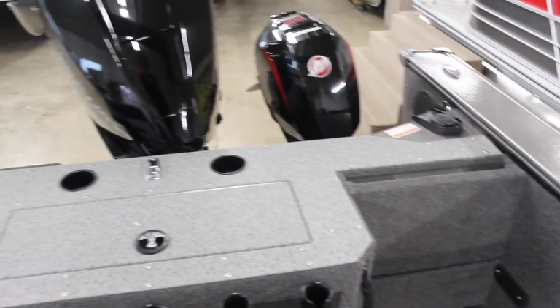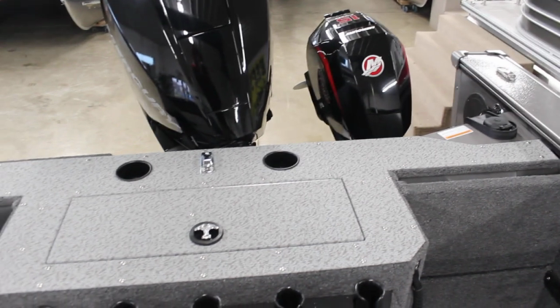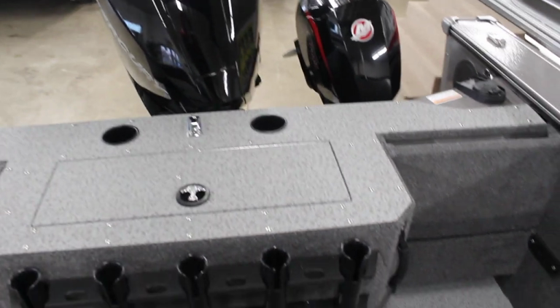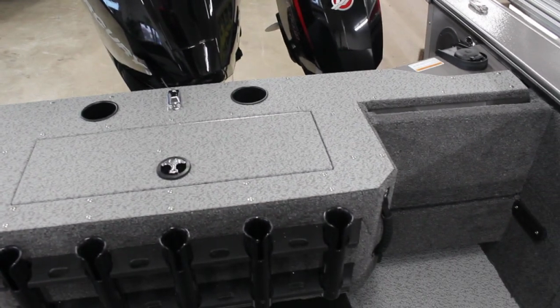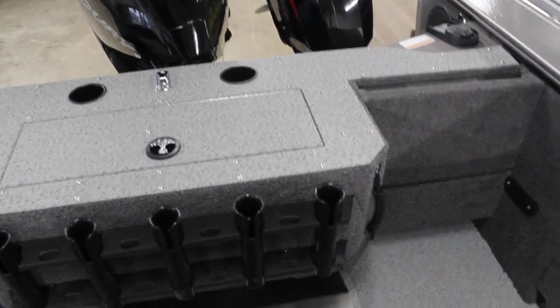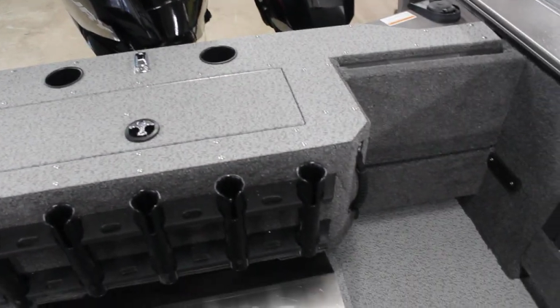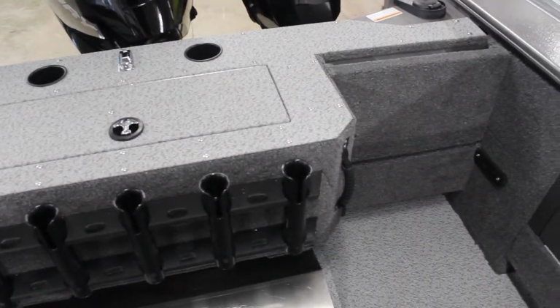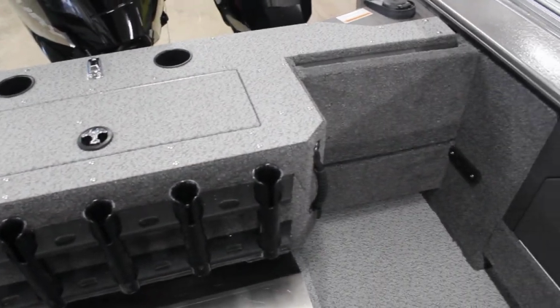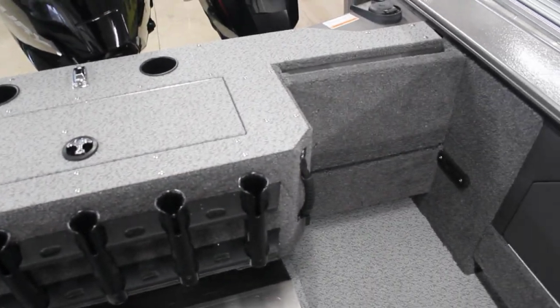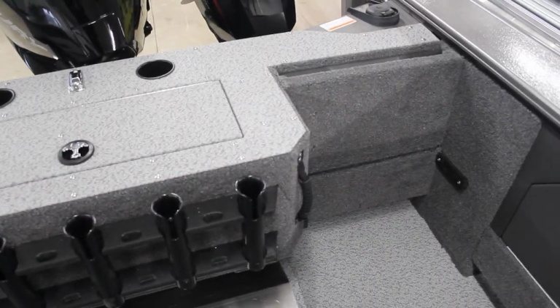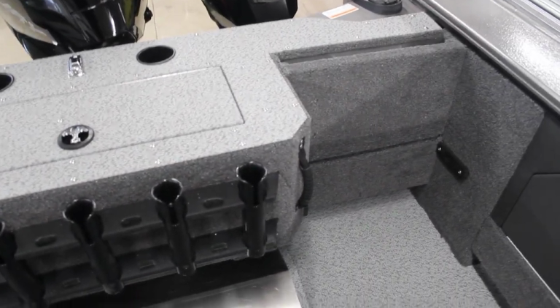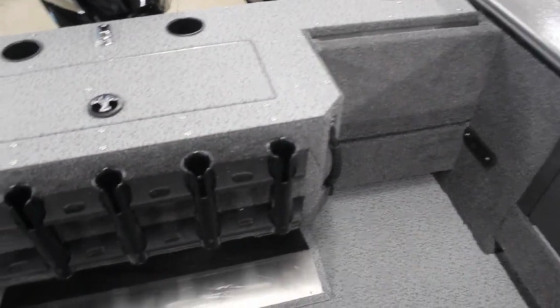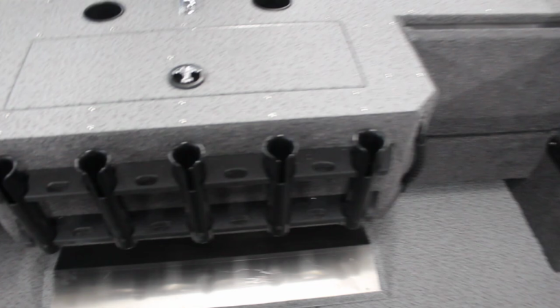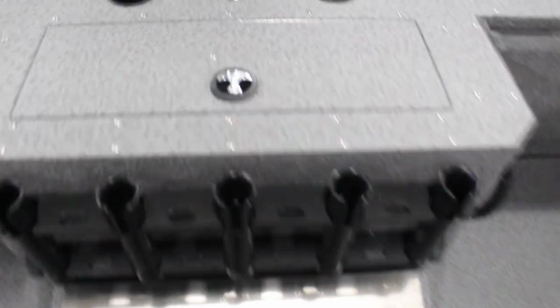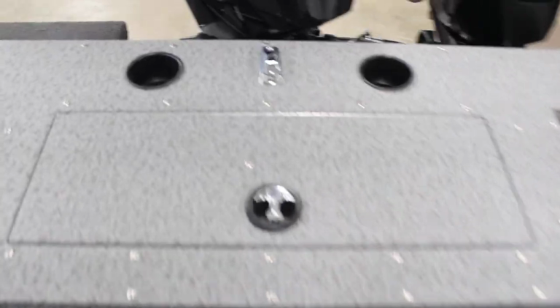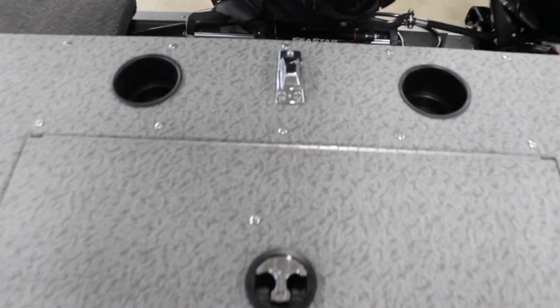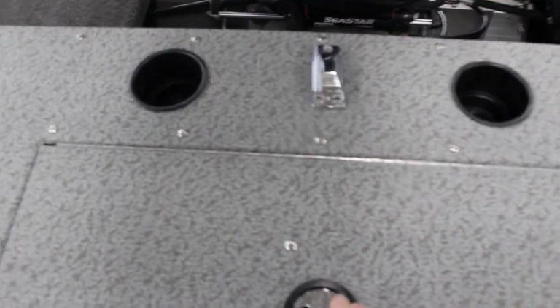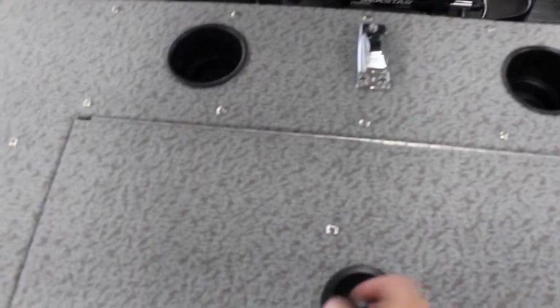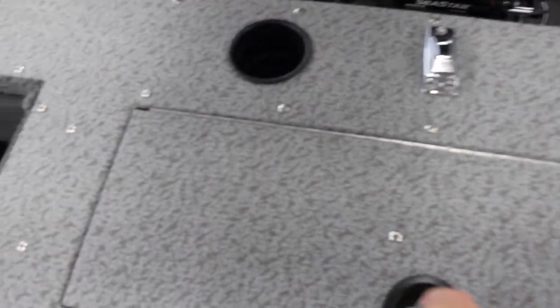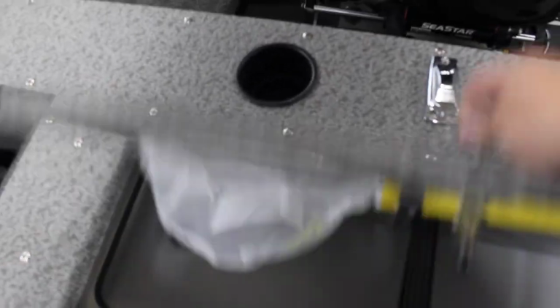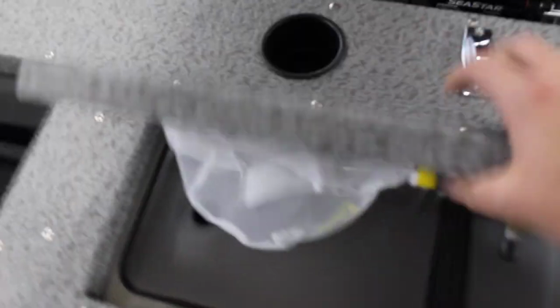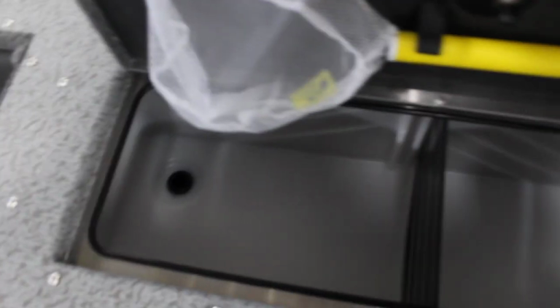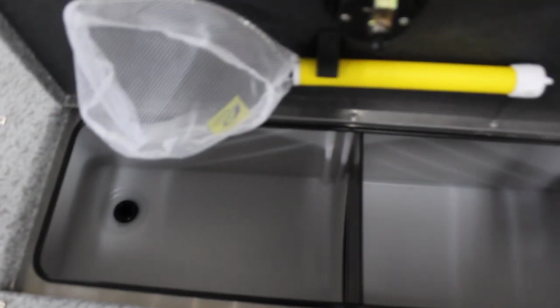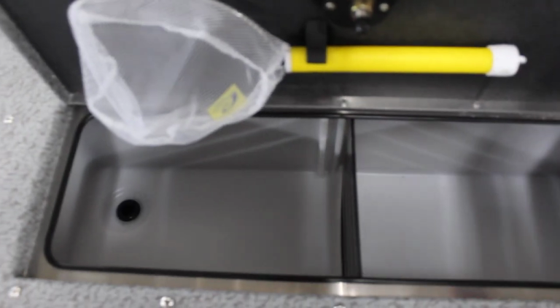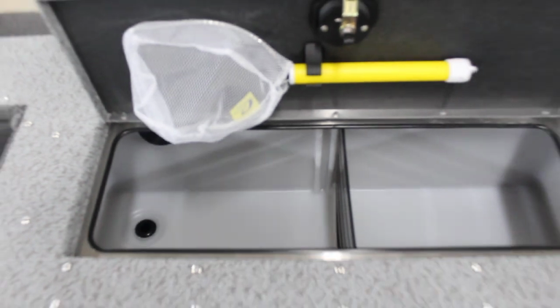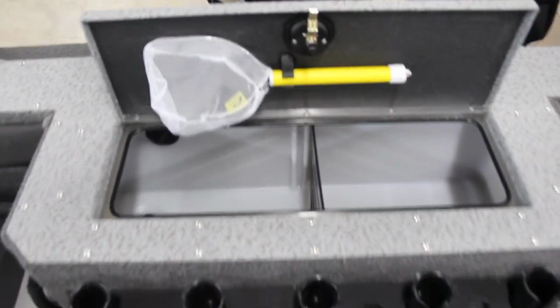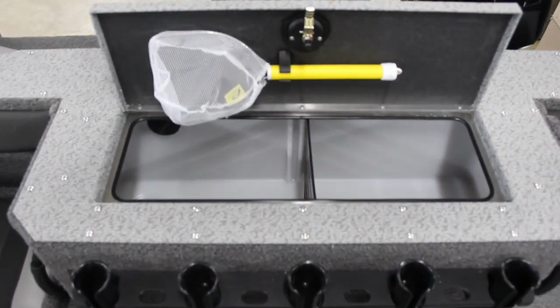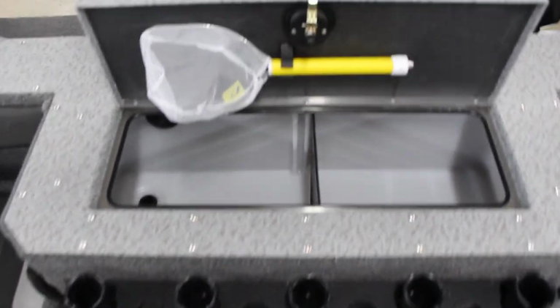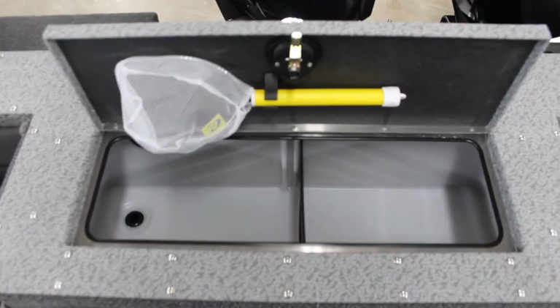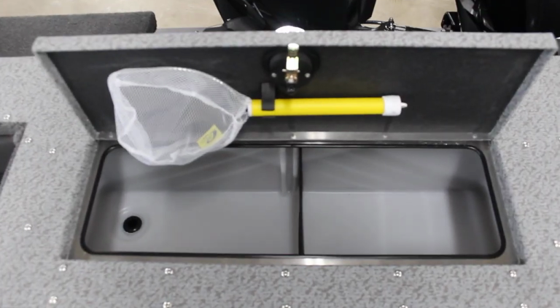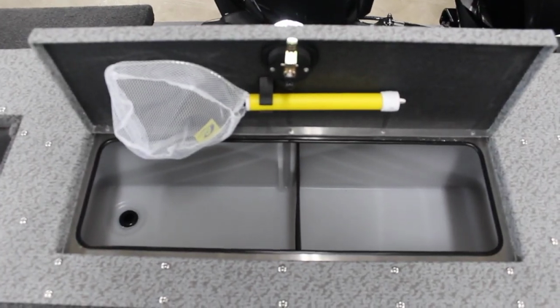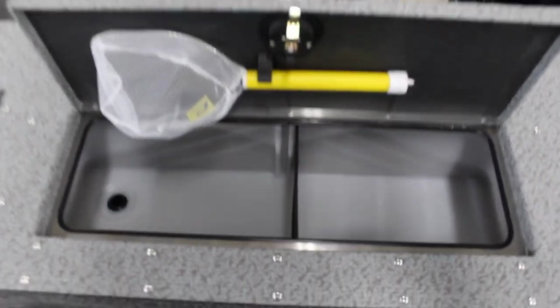So if you are fishing — trolling and trying to reel in a fish off the back — you can lean up against that, which is really nice. Cup holders back here. And then you have your live well with bait net, divider, all that kind of stuff. Perfect setup for the trolling guys.